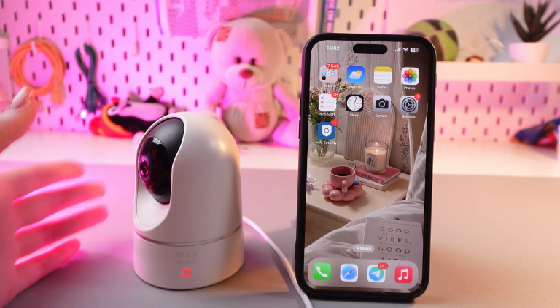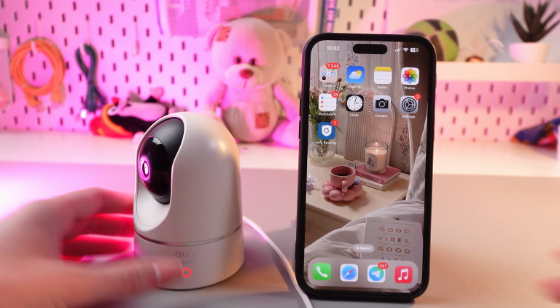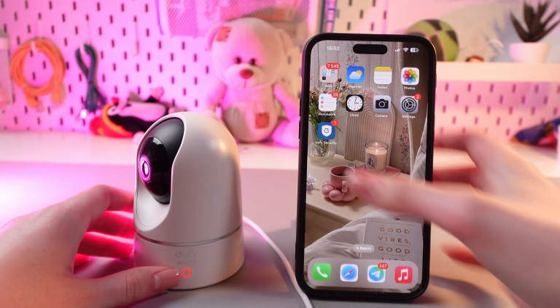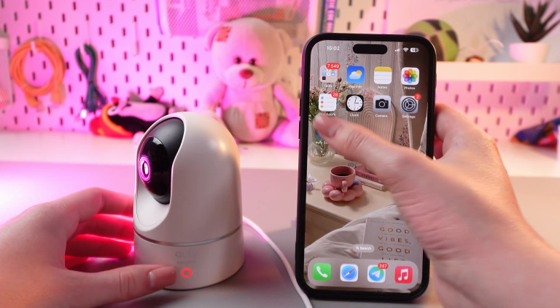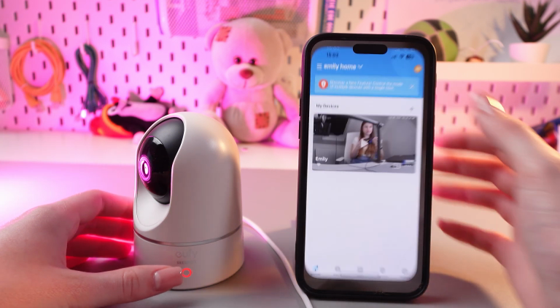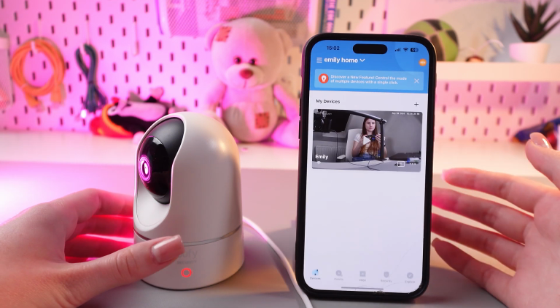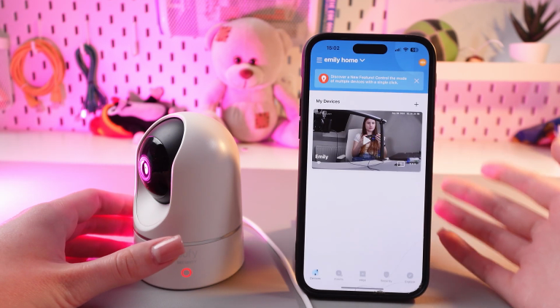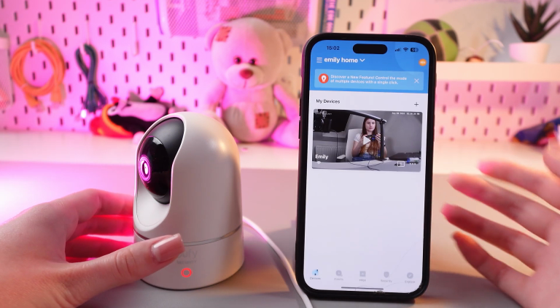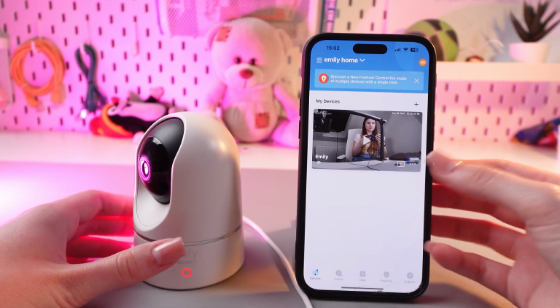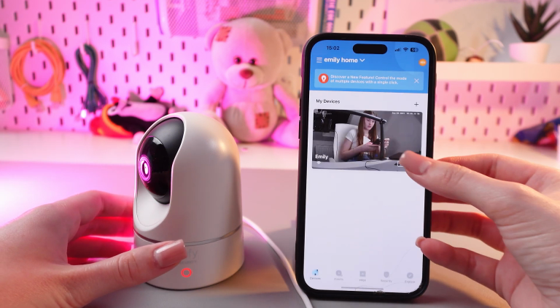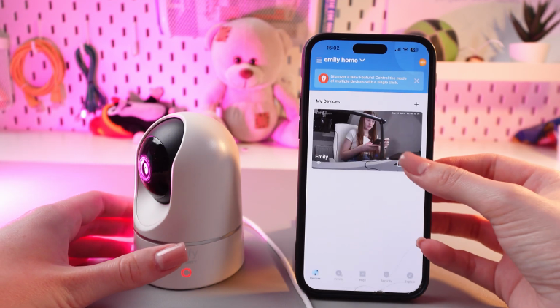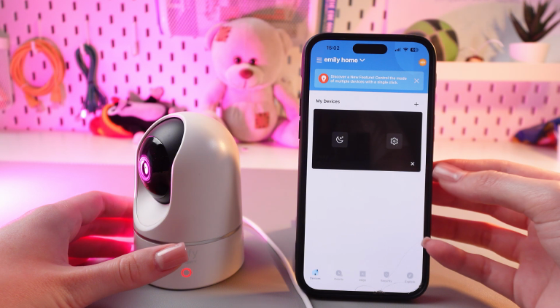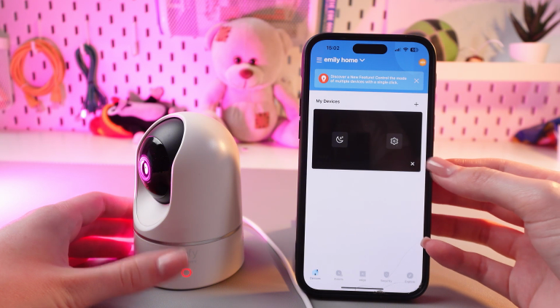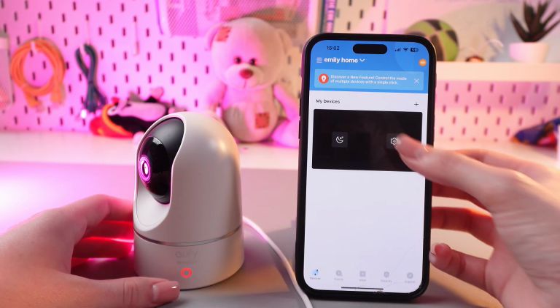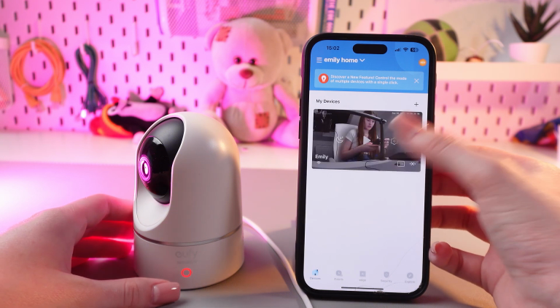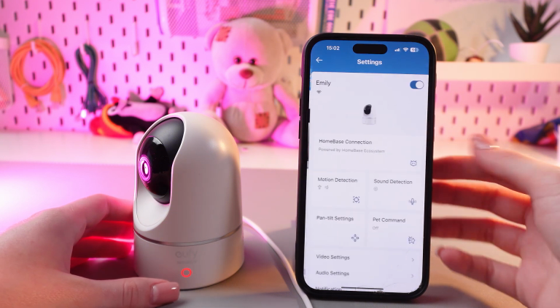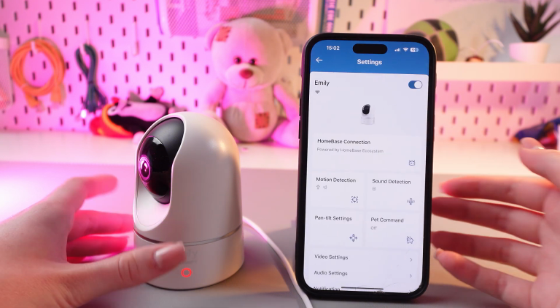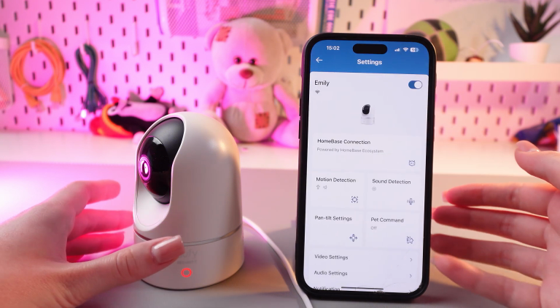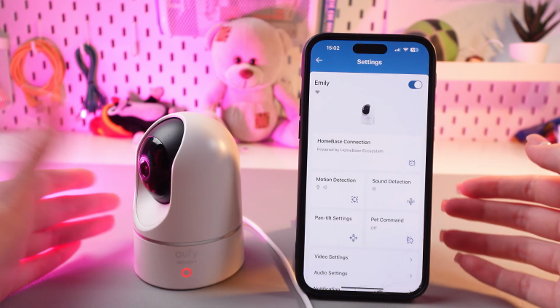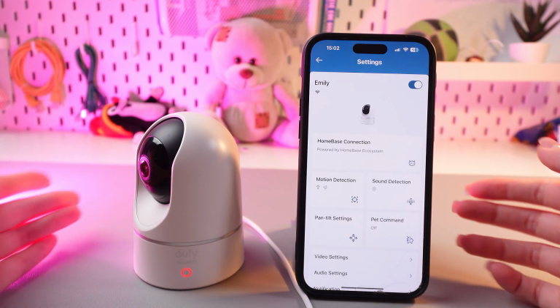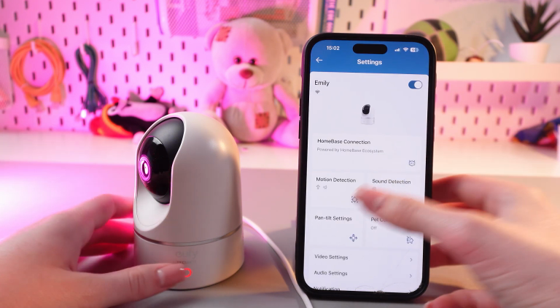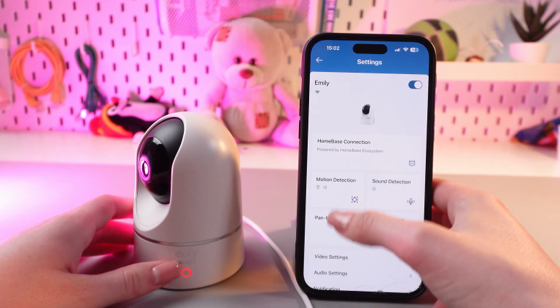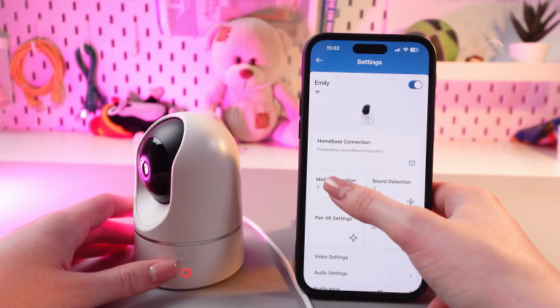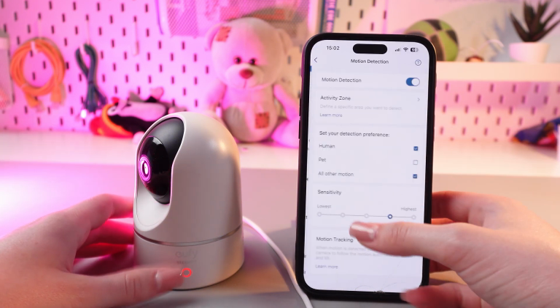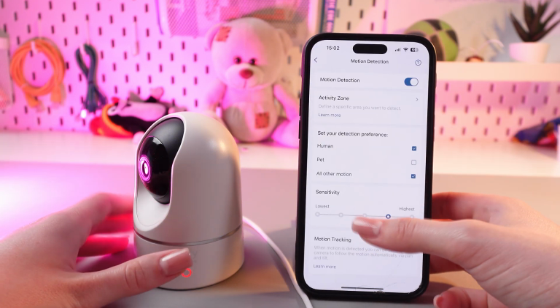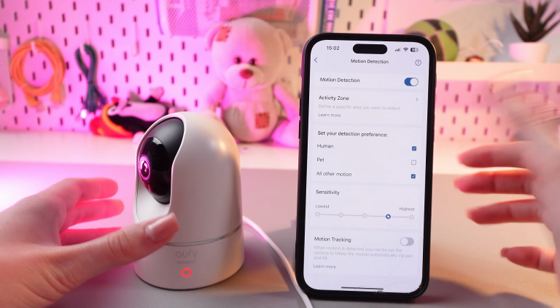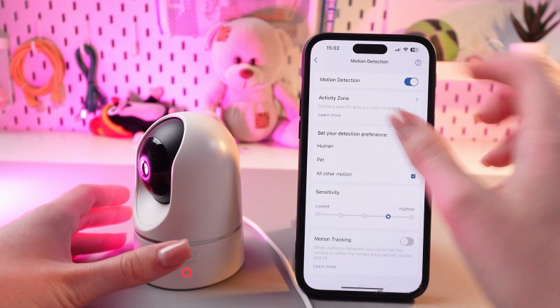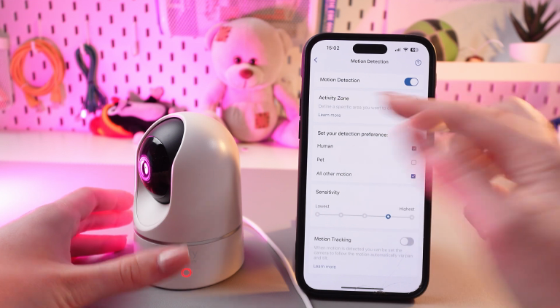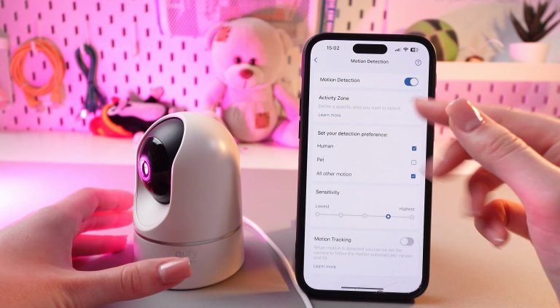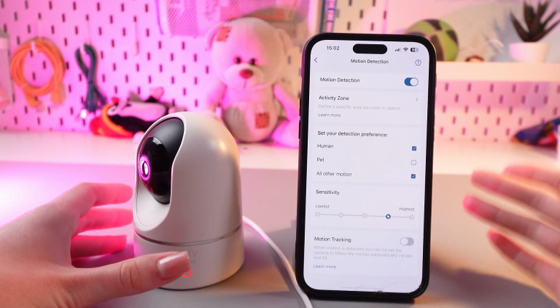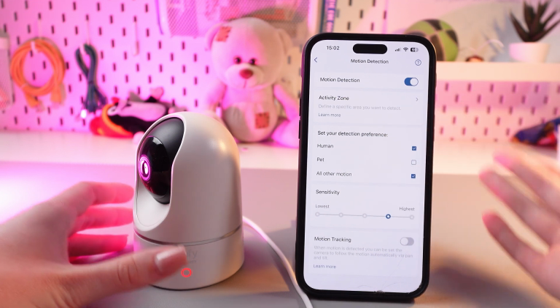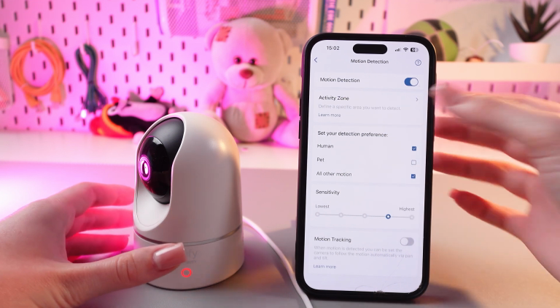For this, just open the UFO Security app, and after this, you would need to tap on the three dots to open settings. Here, we need to go into motion detection, and now we can see the tab which is named activity zone.